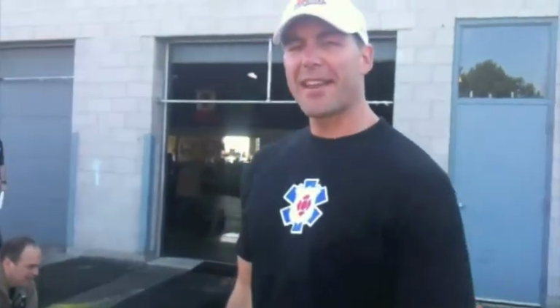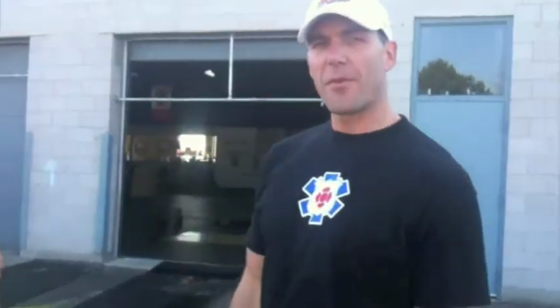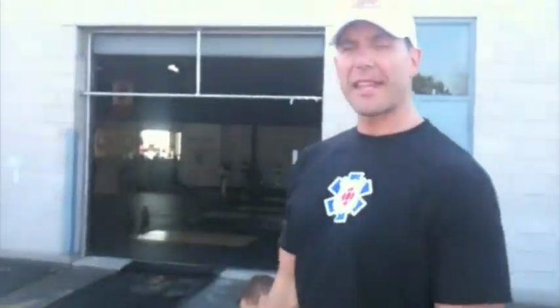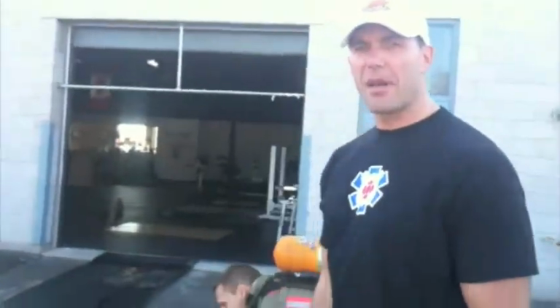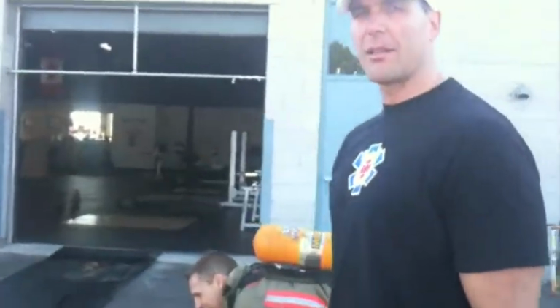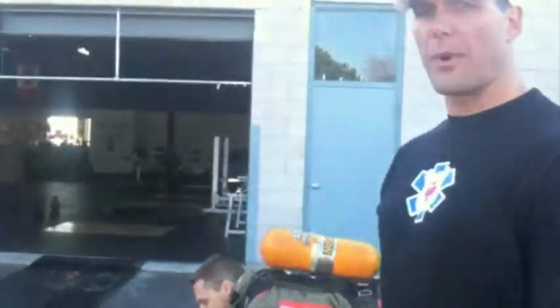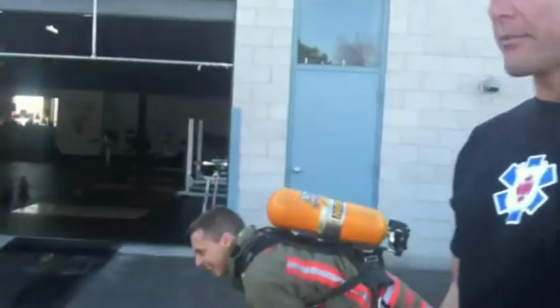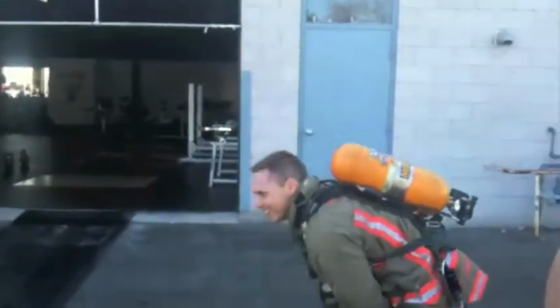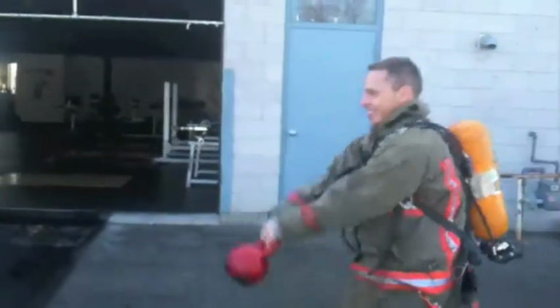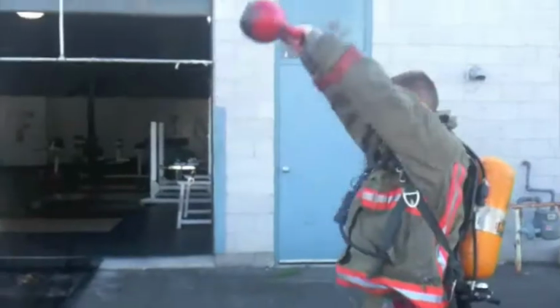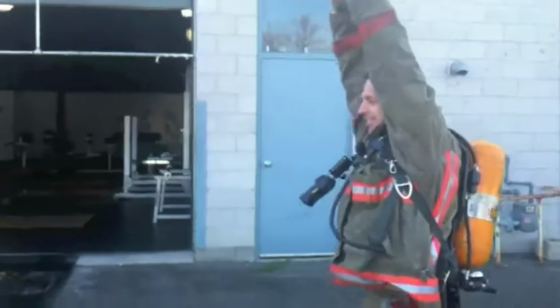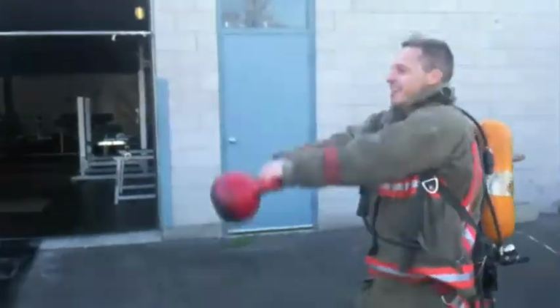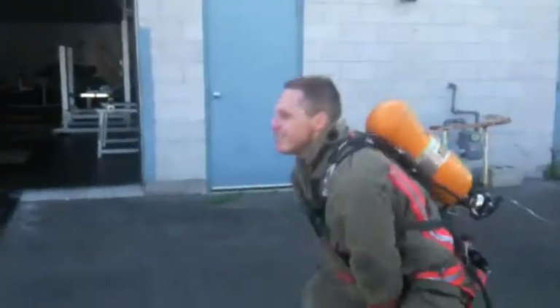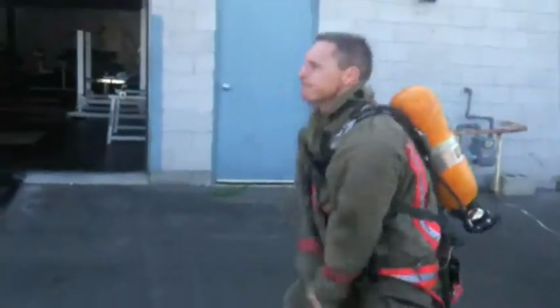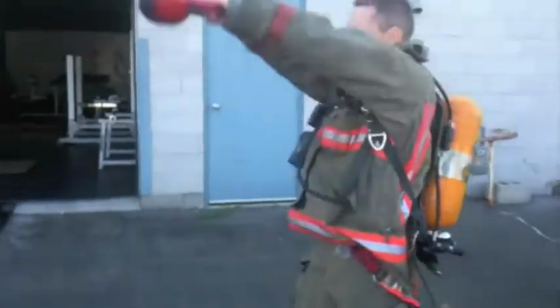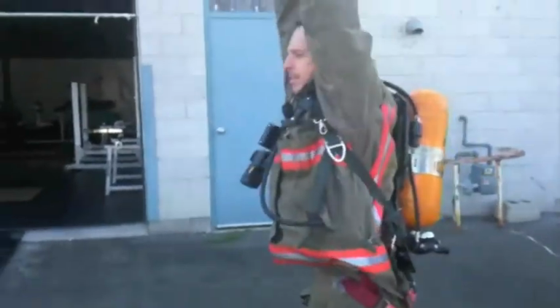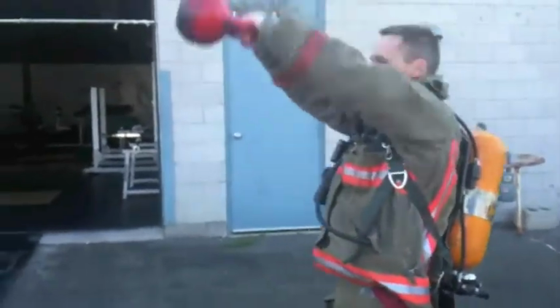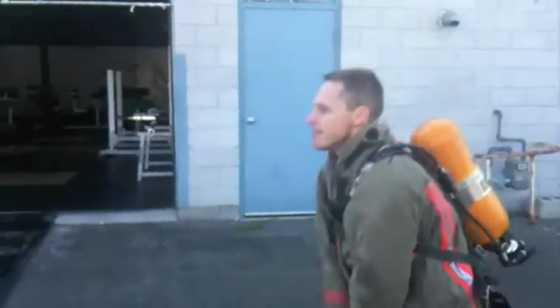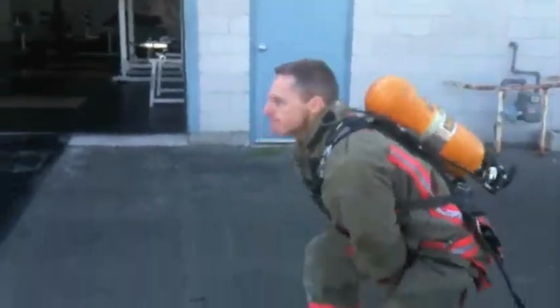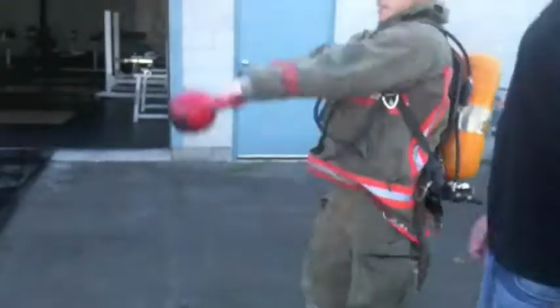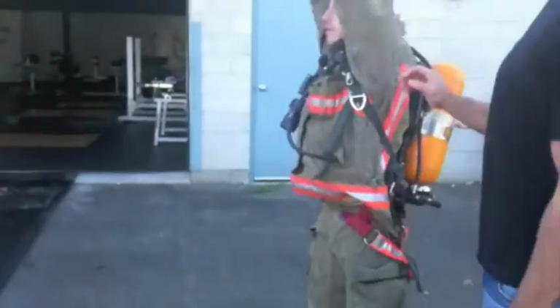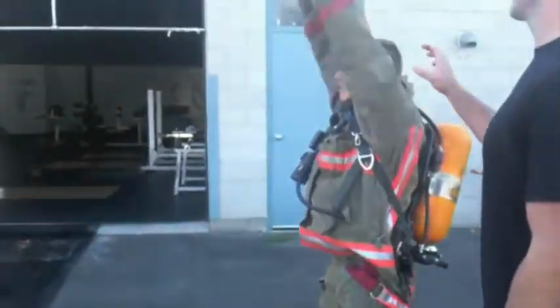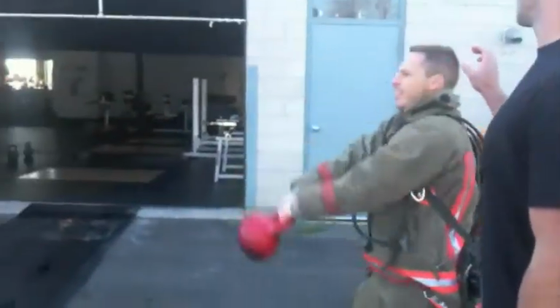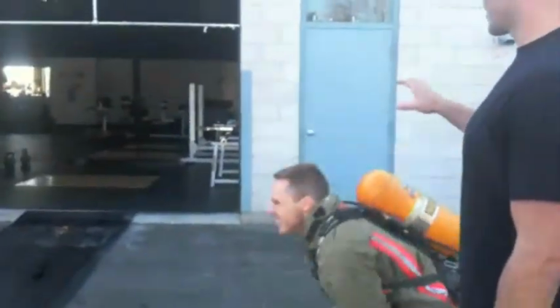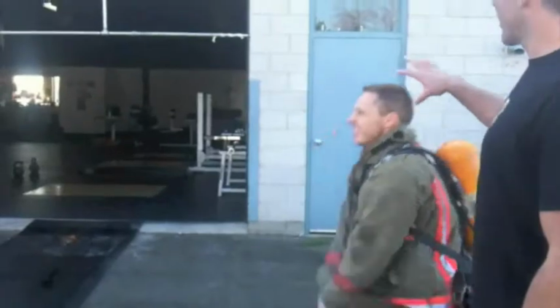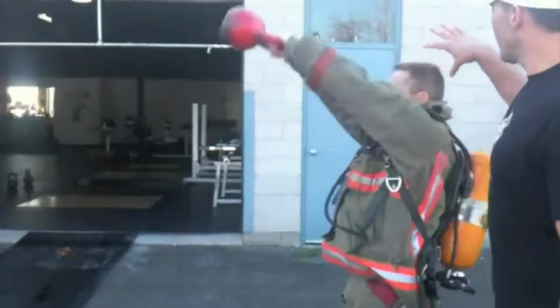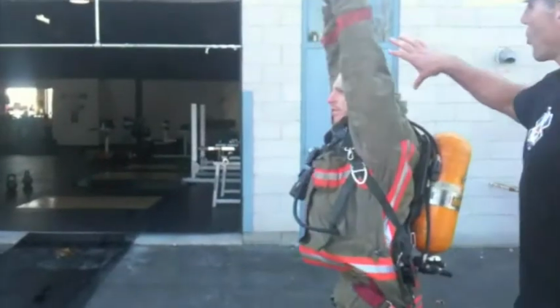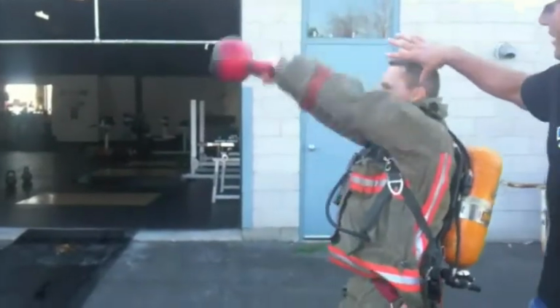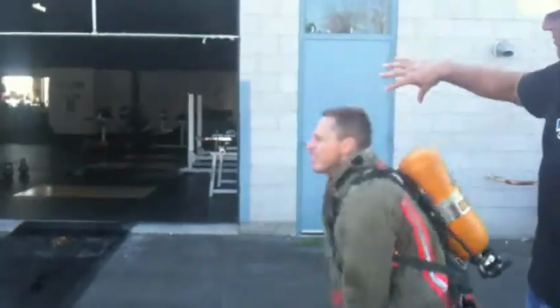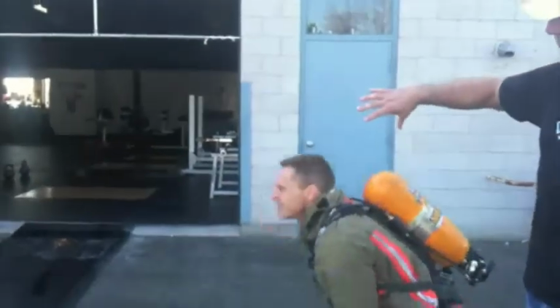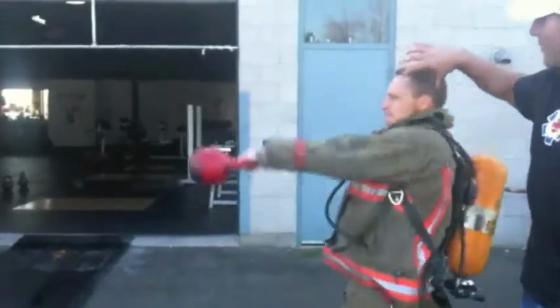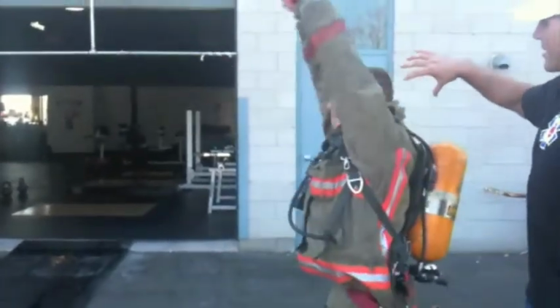Standard for the kettlebell swing: from ground to covering the ear. Cover the ear.